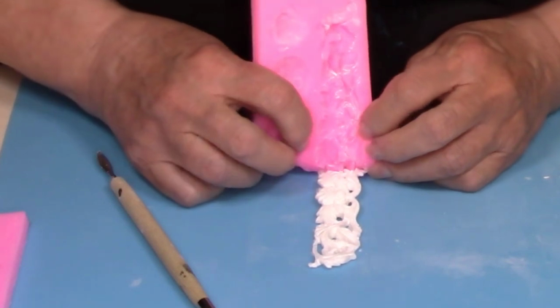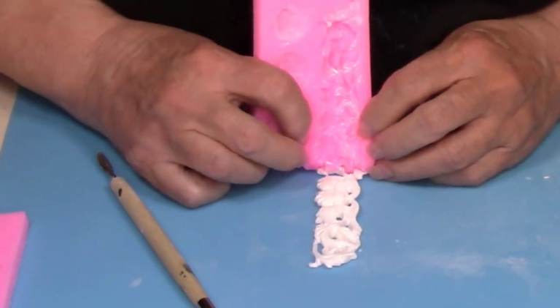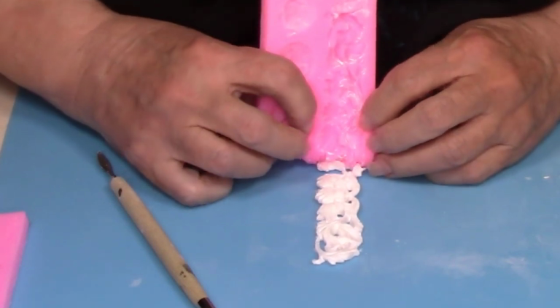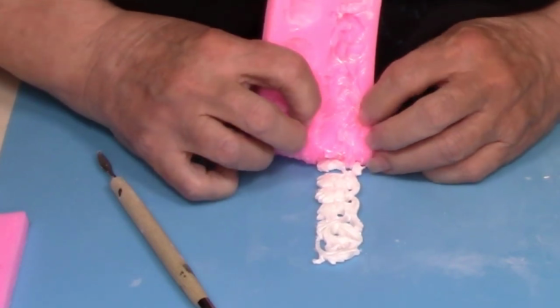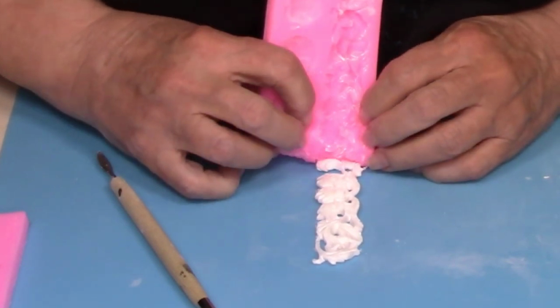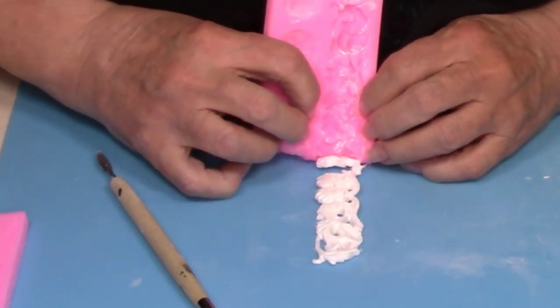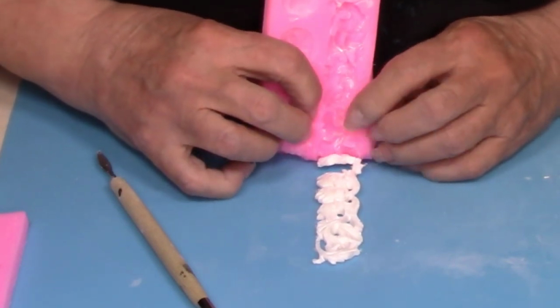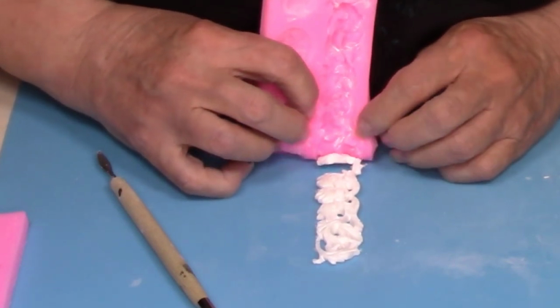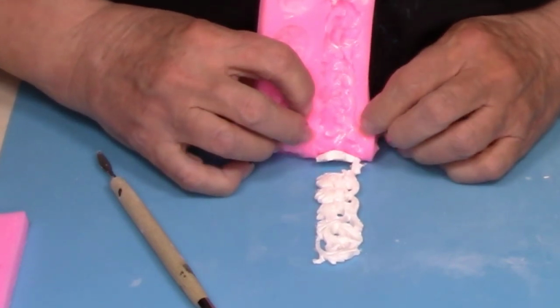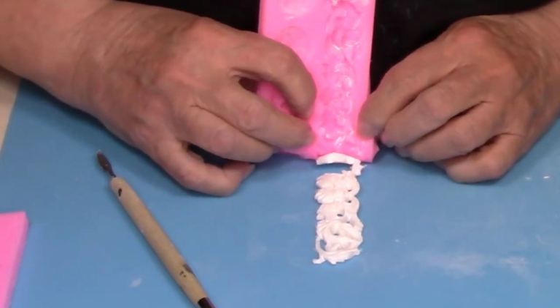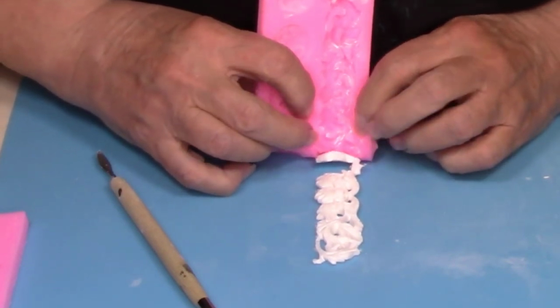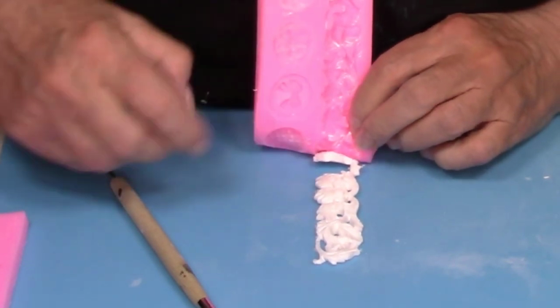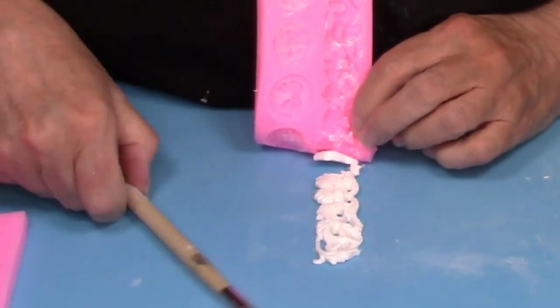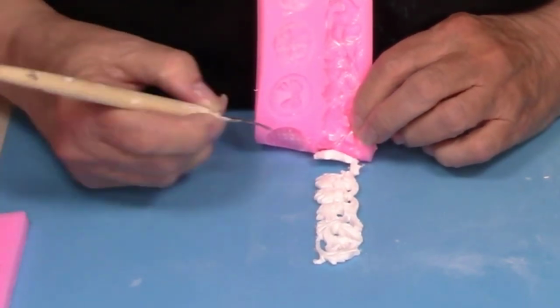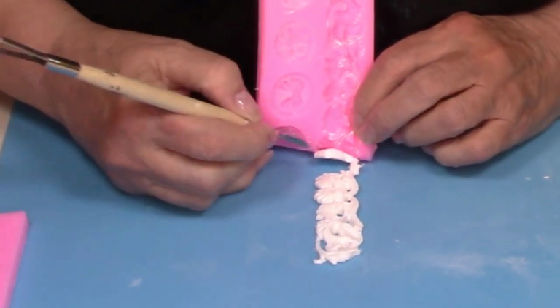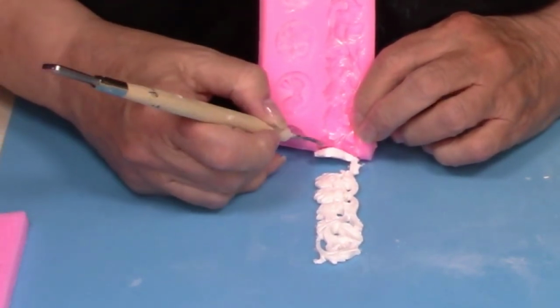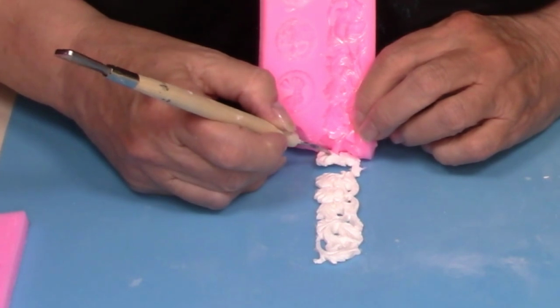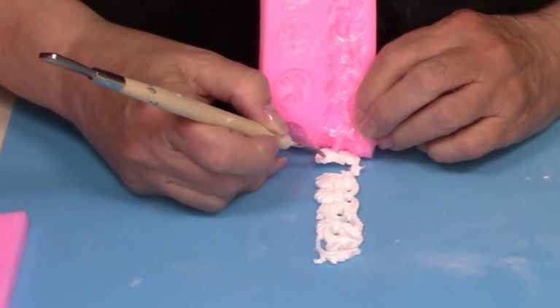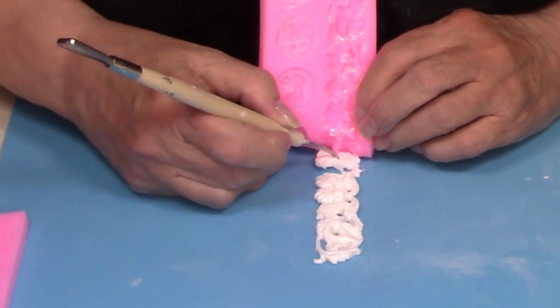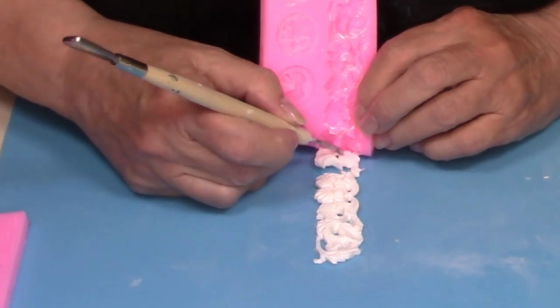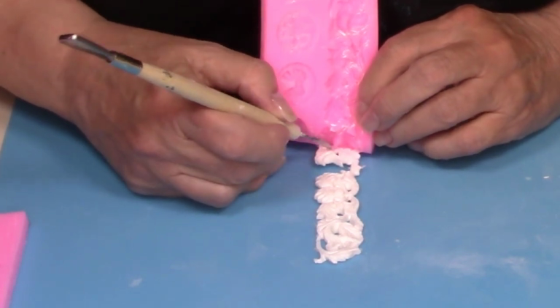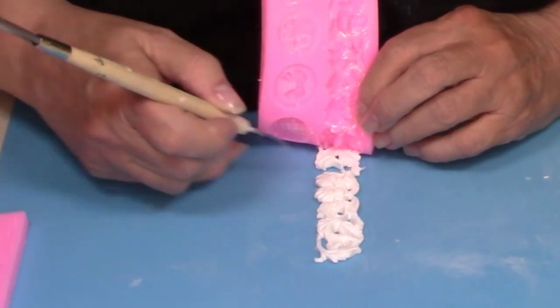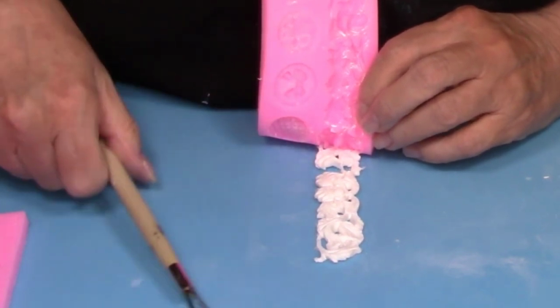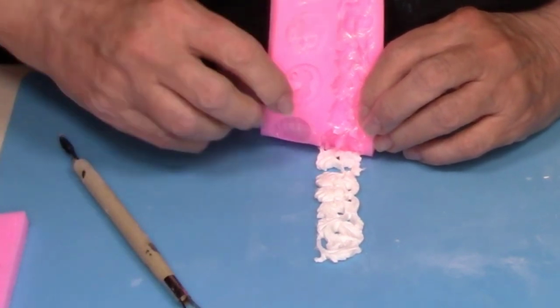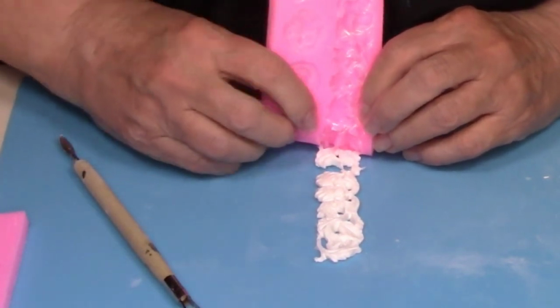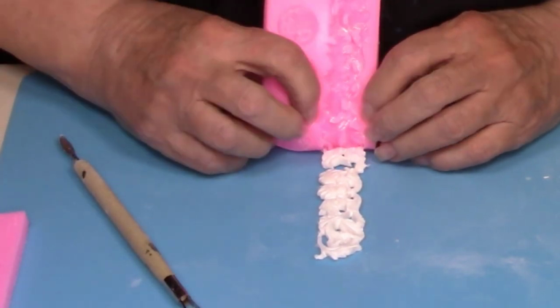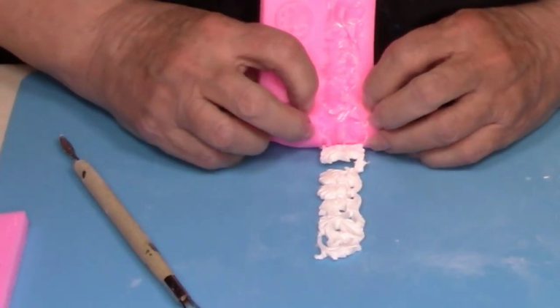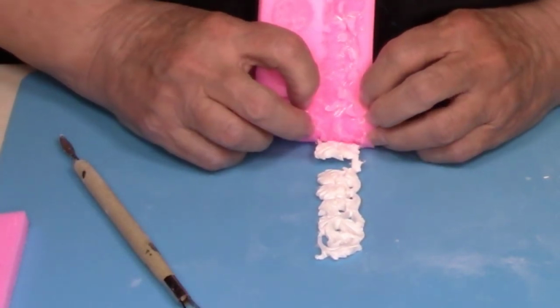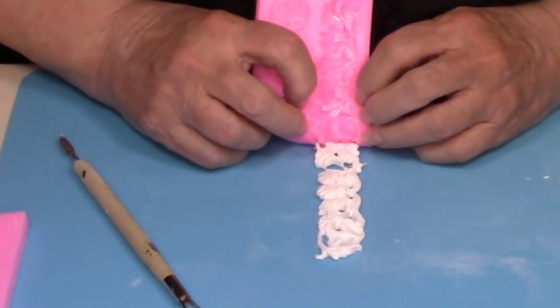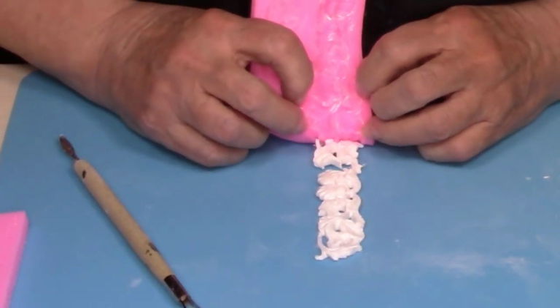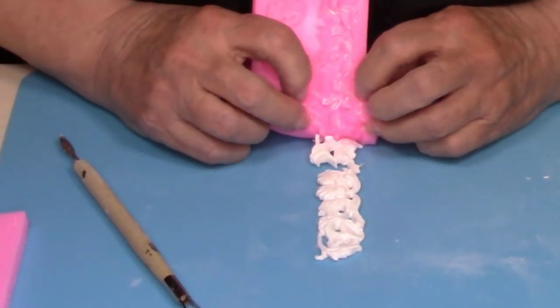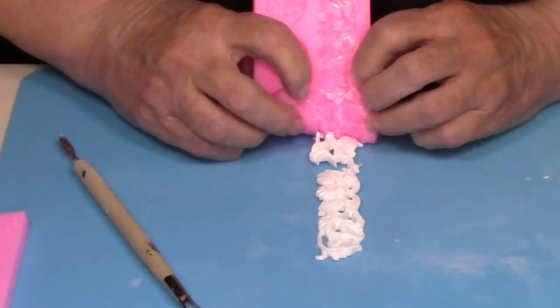It may break while you're taking it out of the mold — don't even be concerned about that. Once we glue it on the back of the ornament, you'll never be able to tell that it broke.